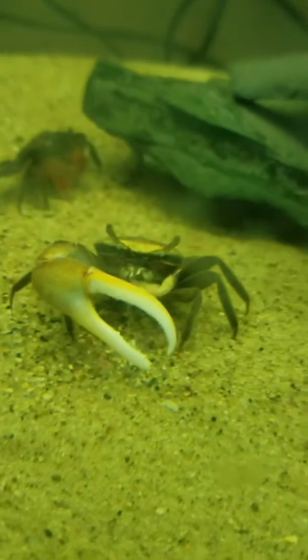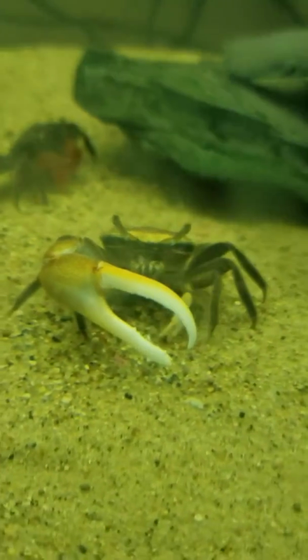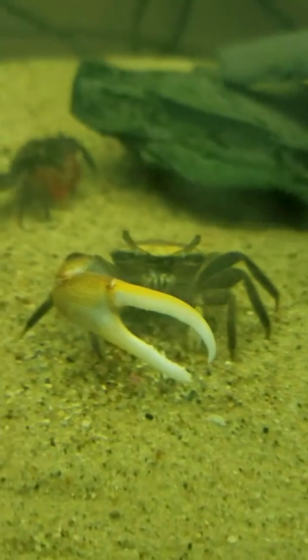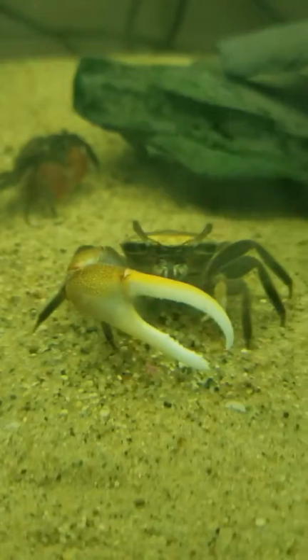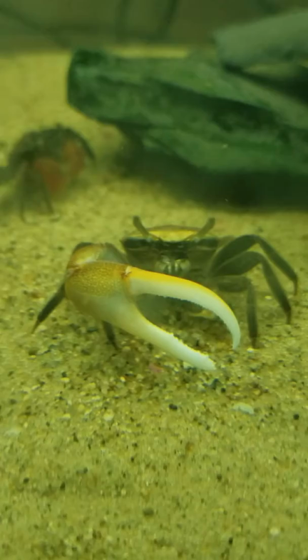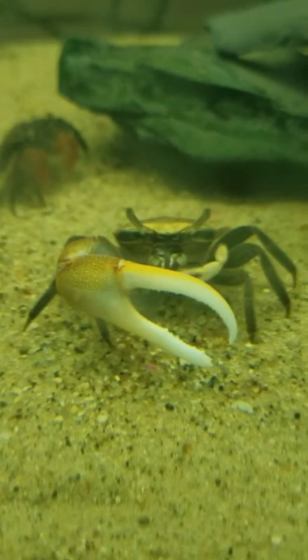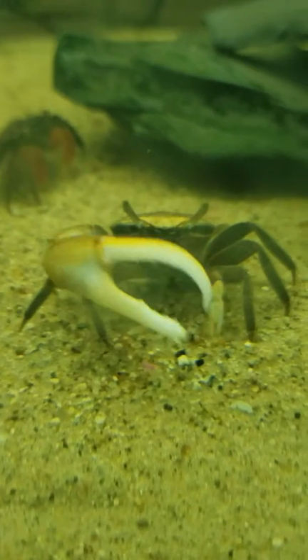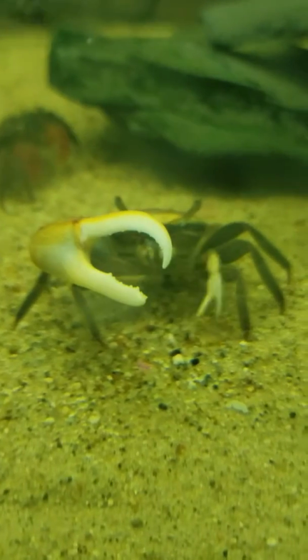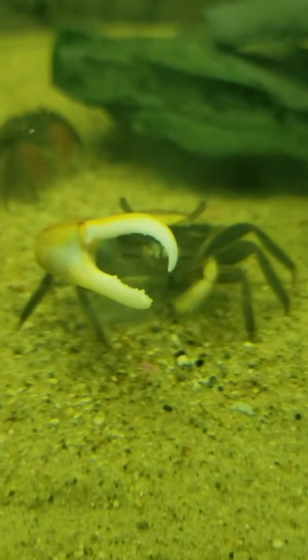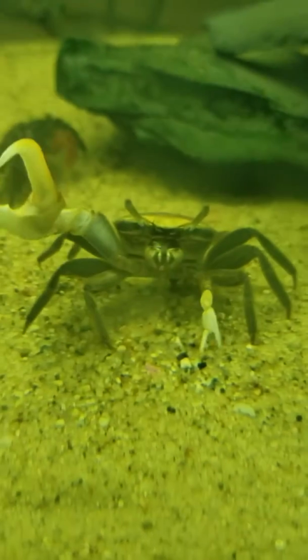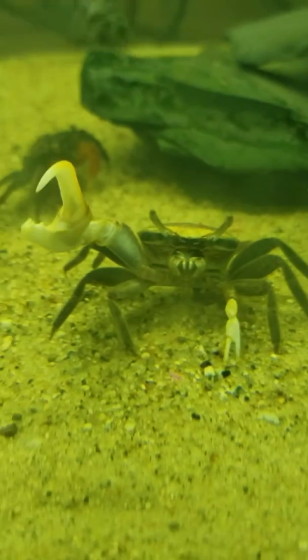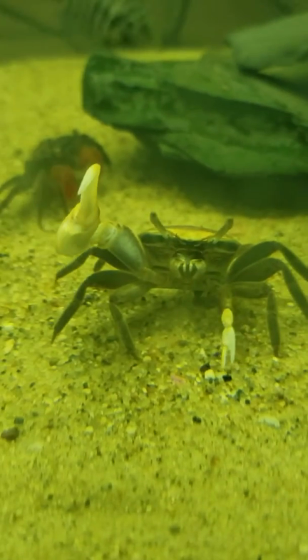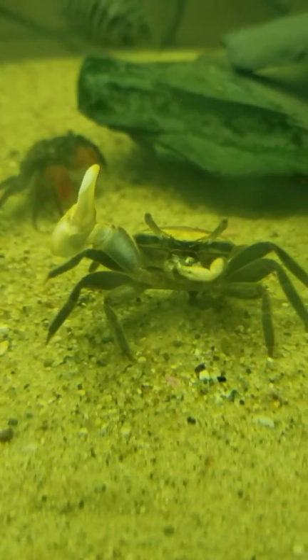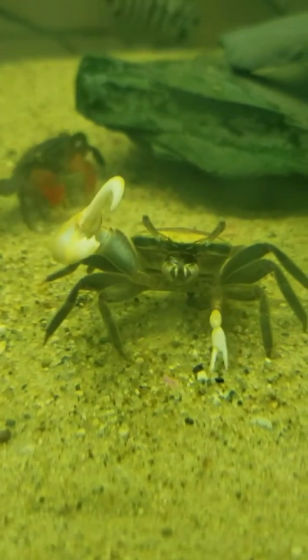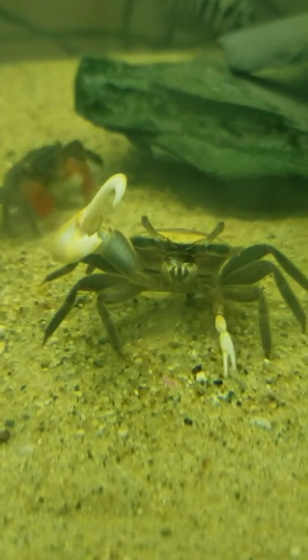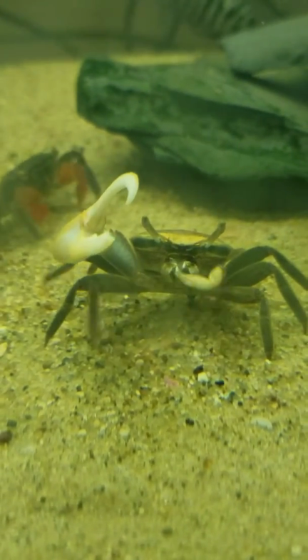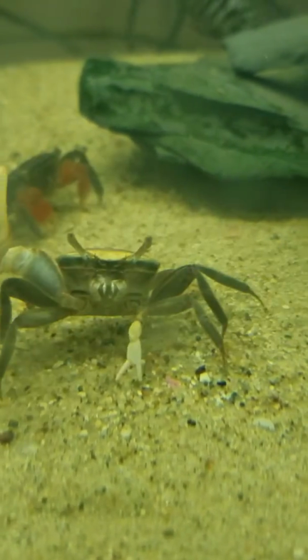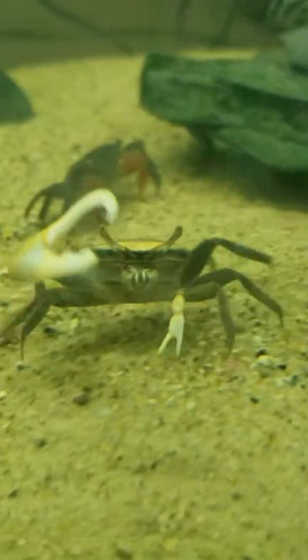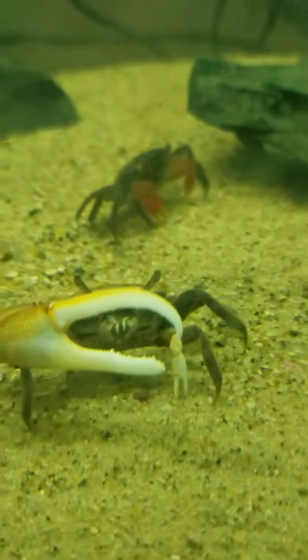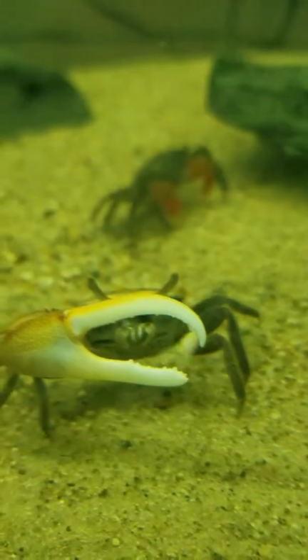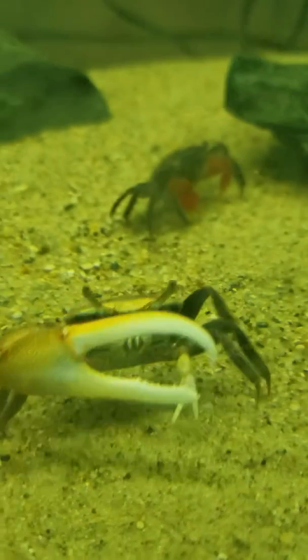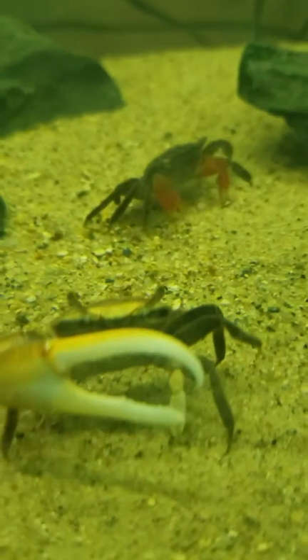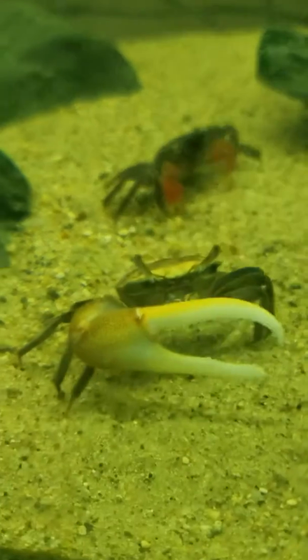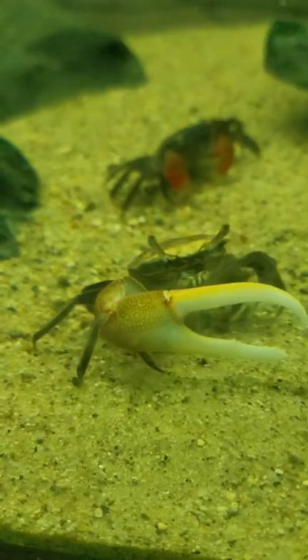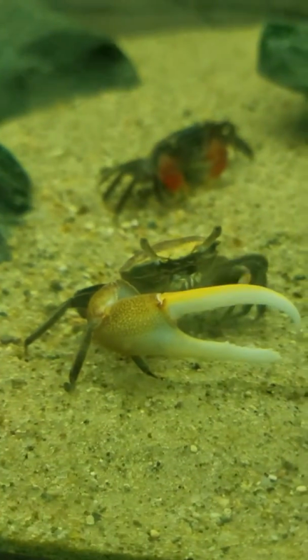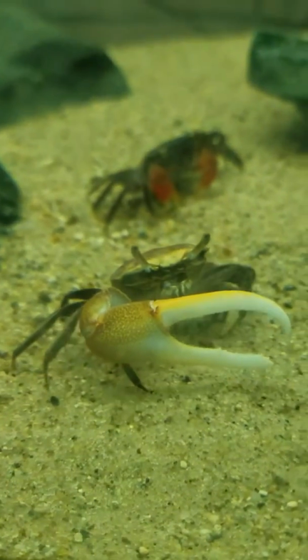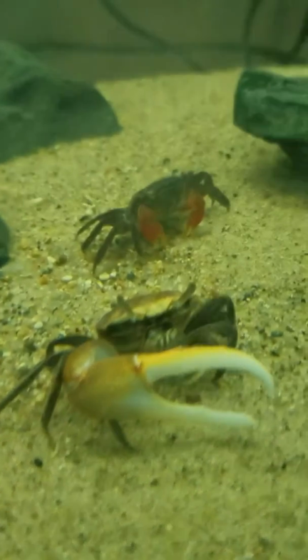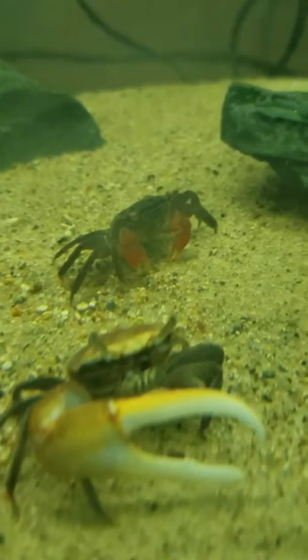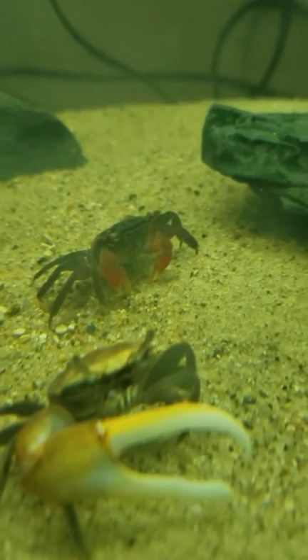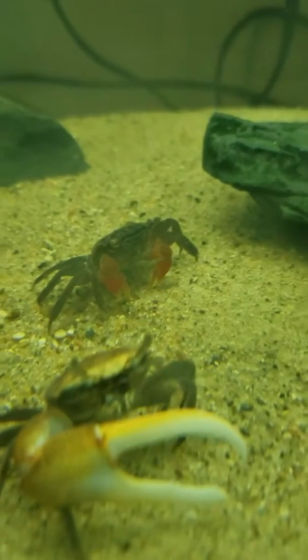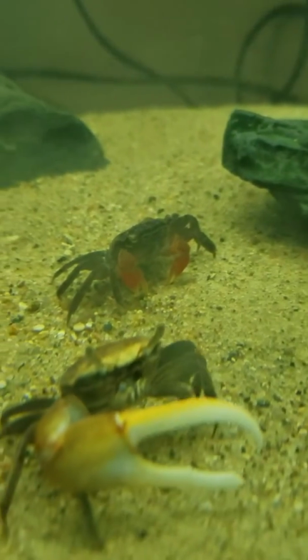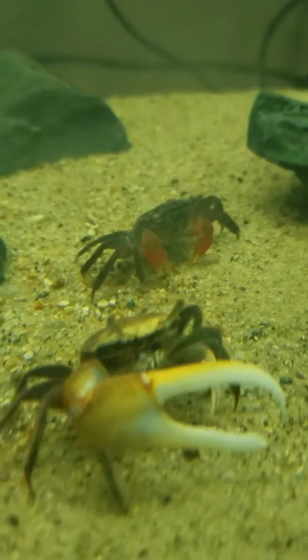This hack is so easy, you guys. All you have to do is put on a coat of mascara. While it's still wet, use a cotton swab to apply baby powder all over your lashes. Then it's time to apply another coat of mascara.